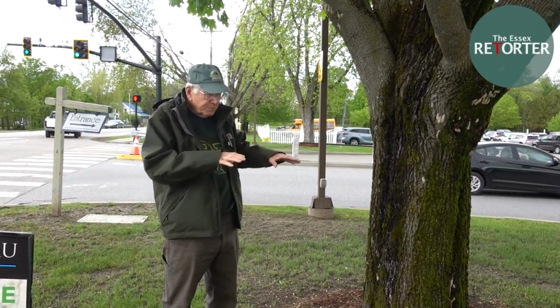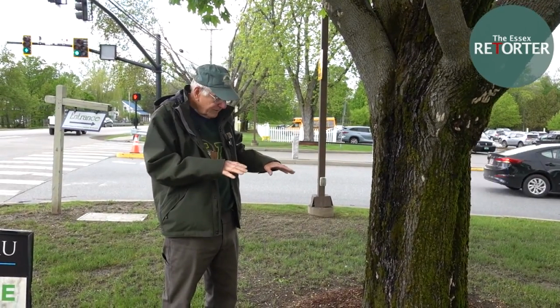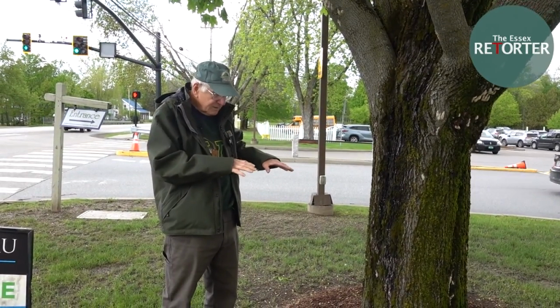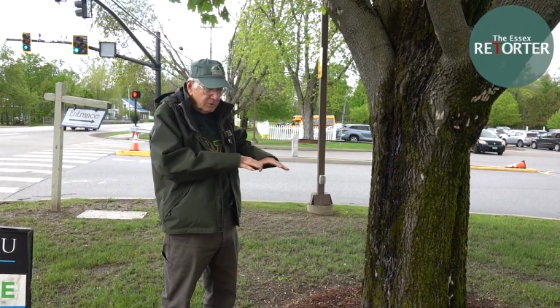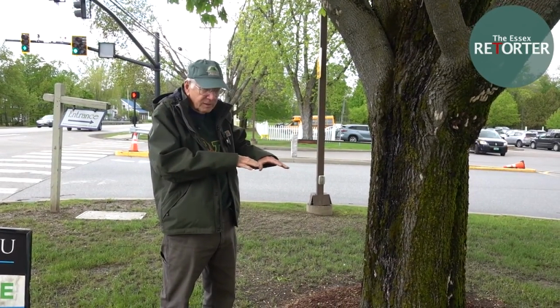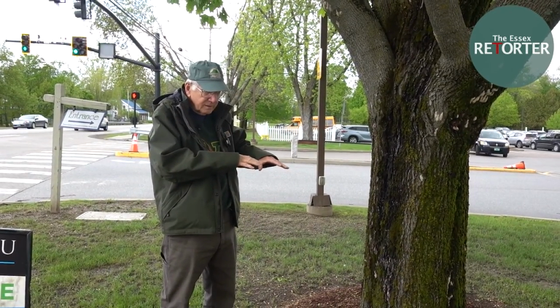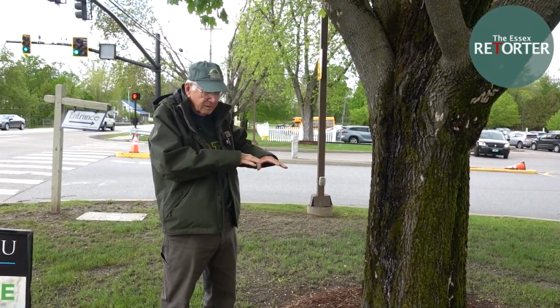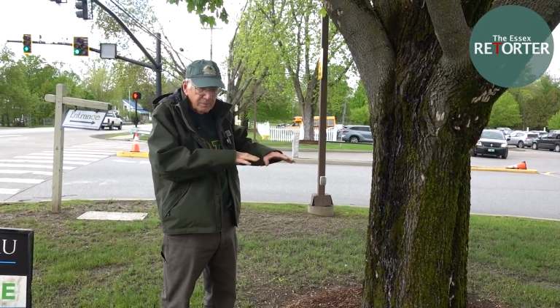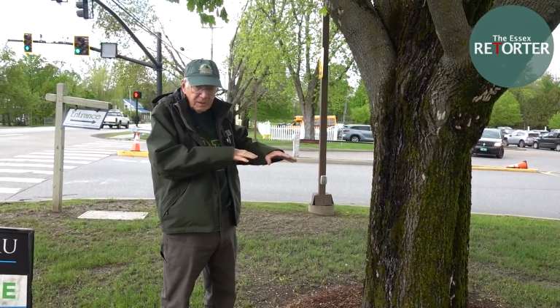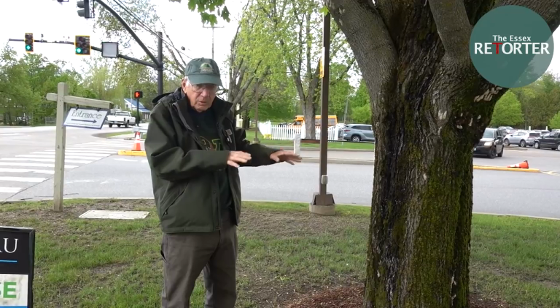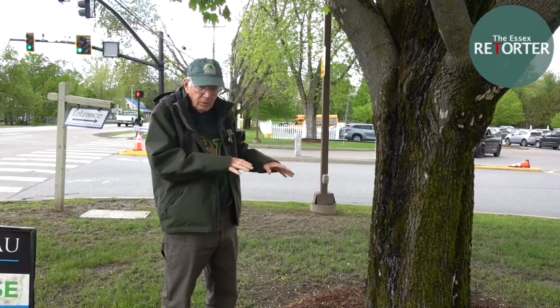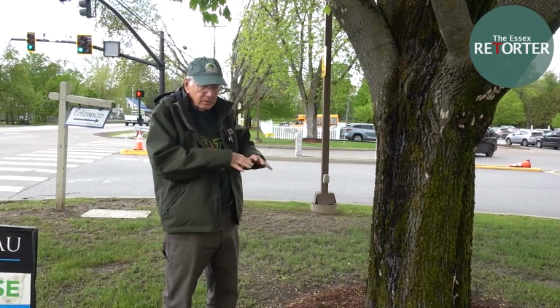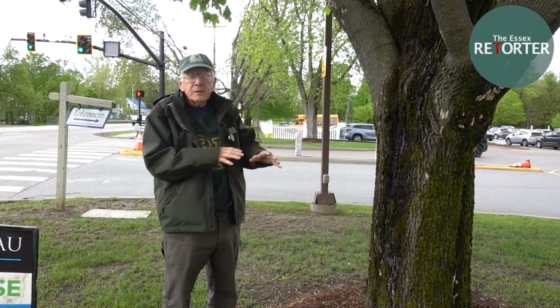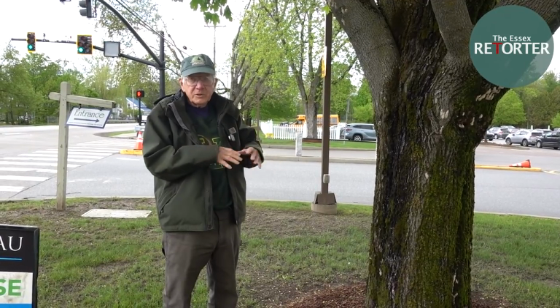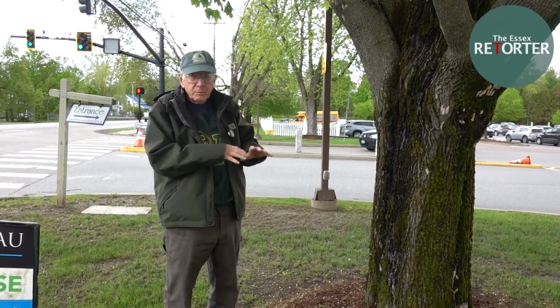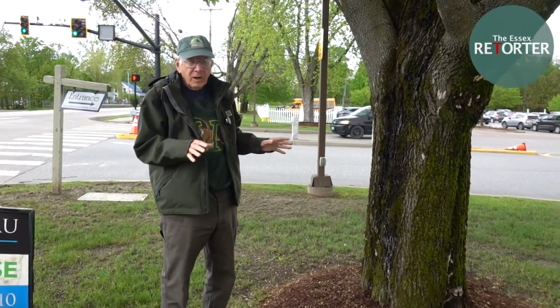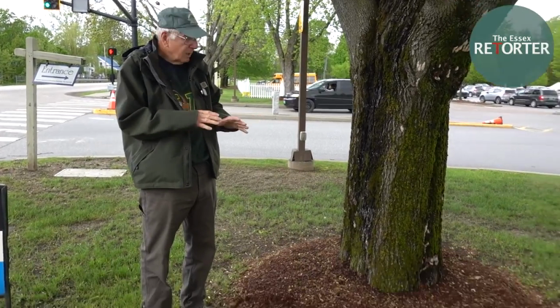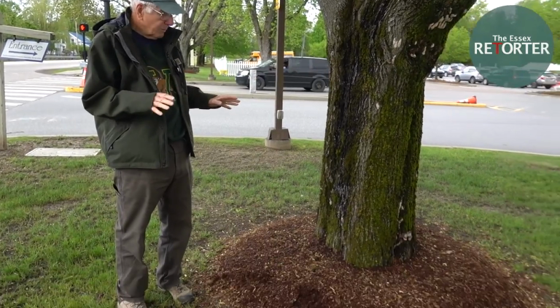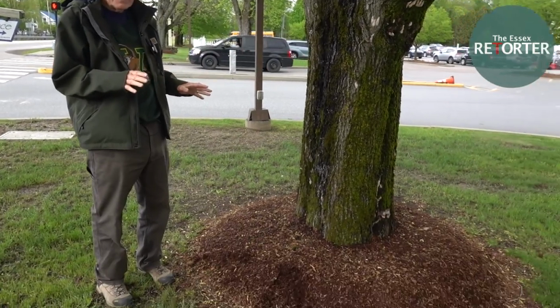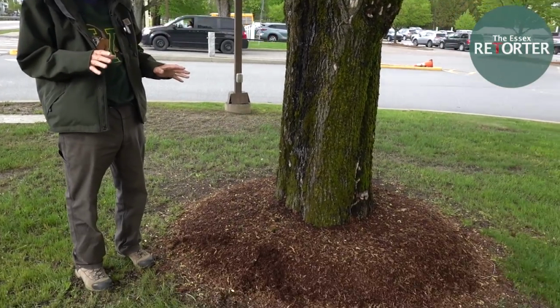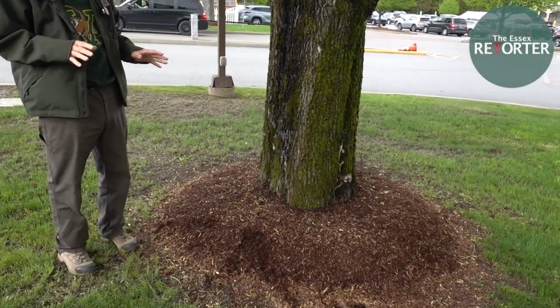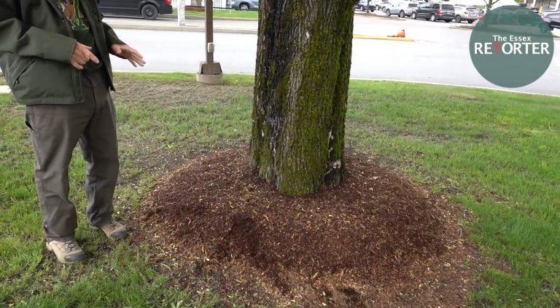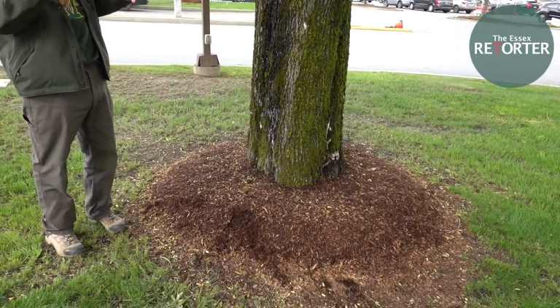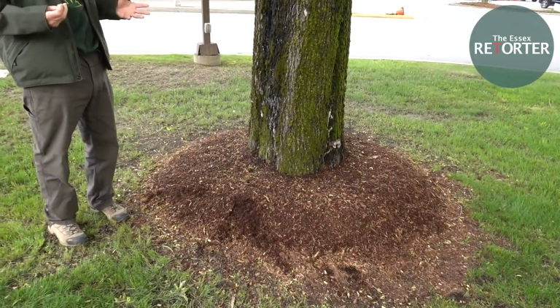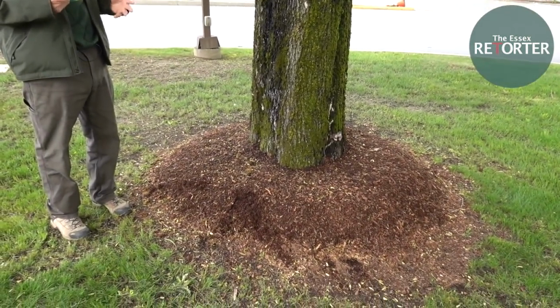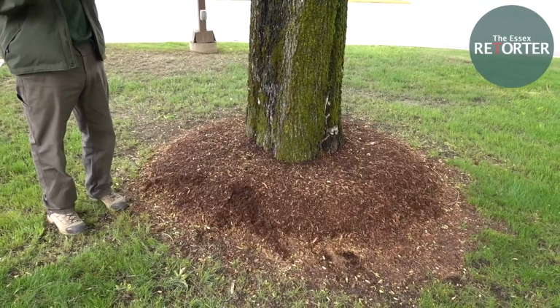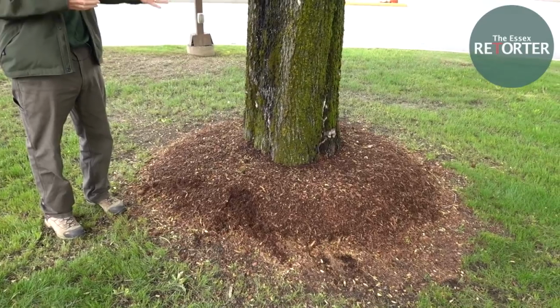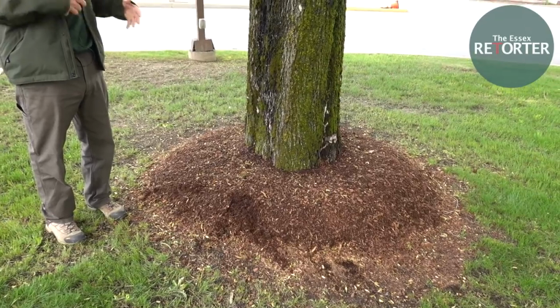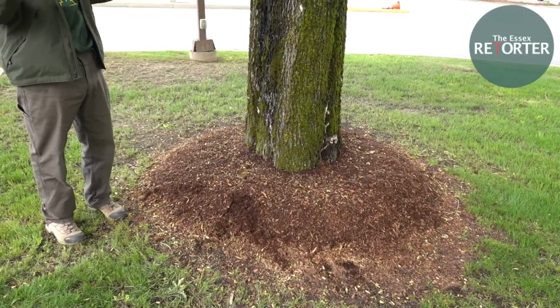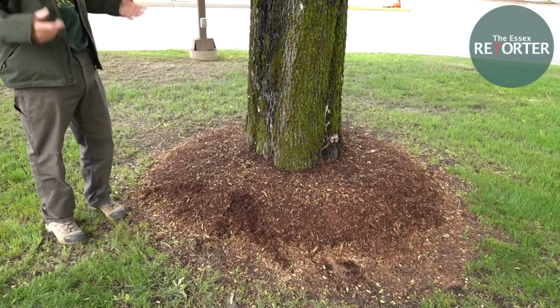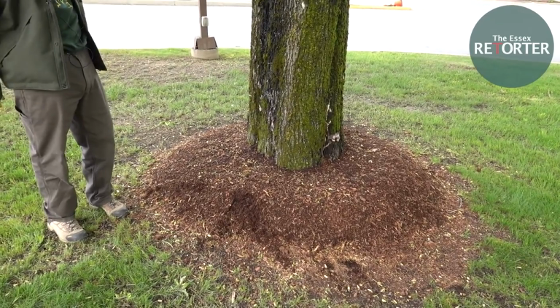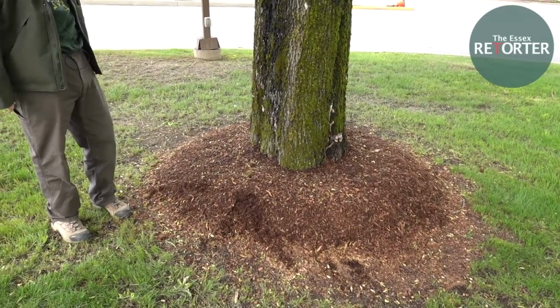The big thing is you want to keep the lawnmower and the string trimmer away from the base of the tree, because that can injure it and cause problems.